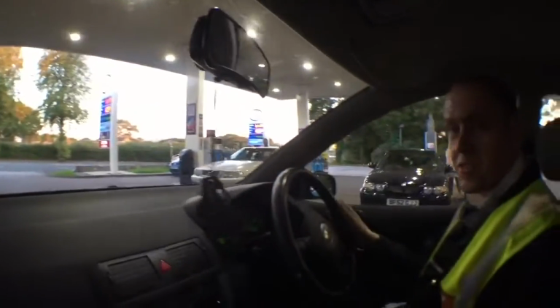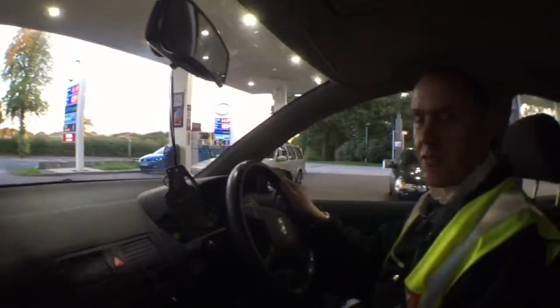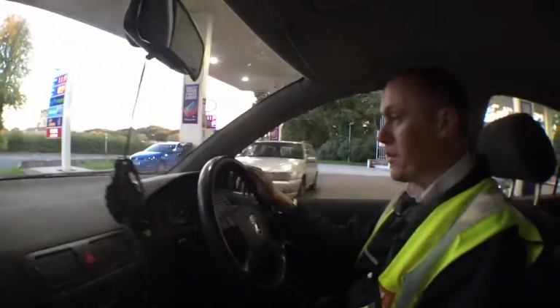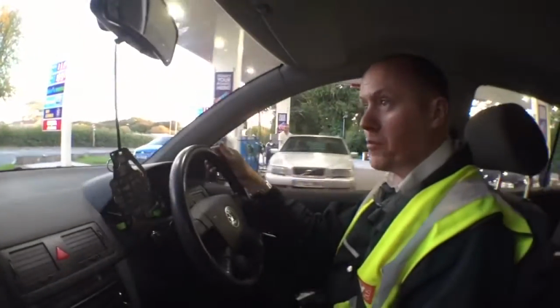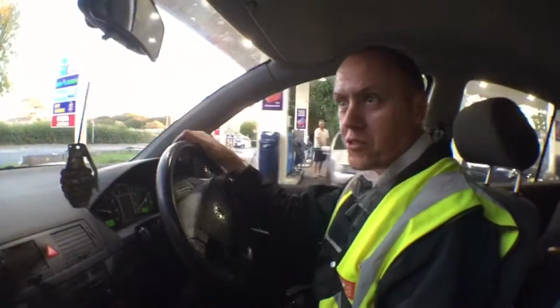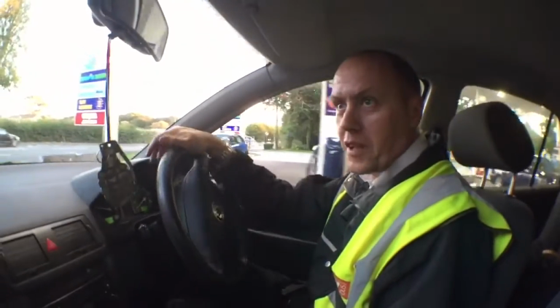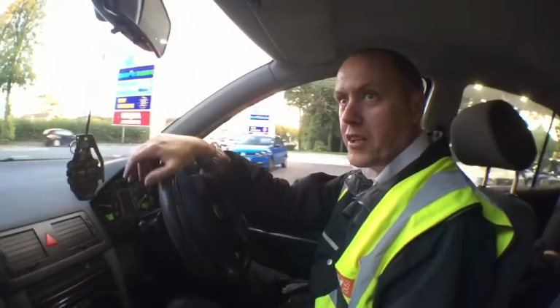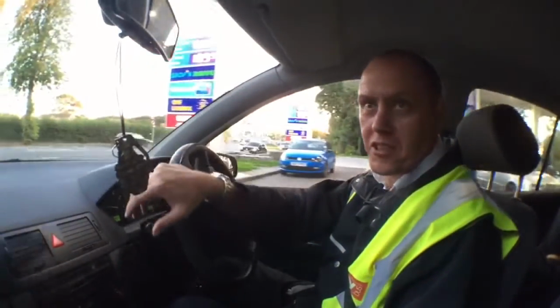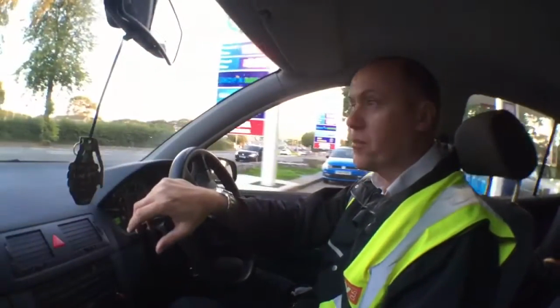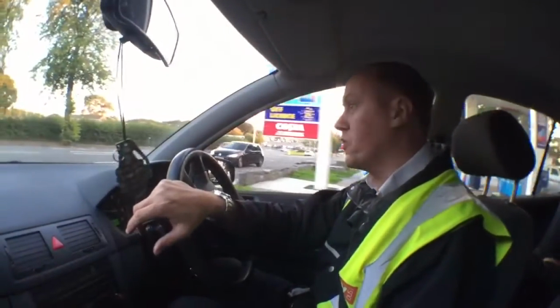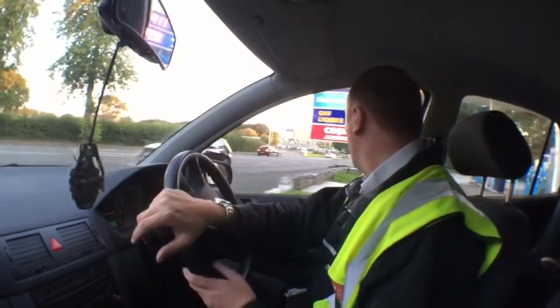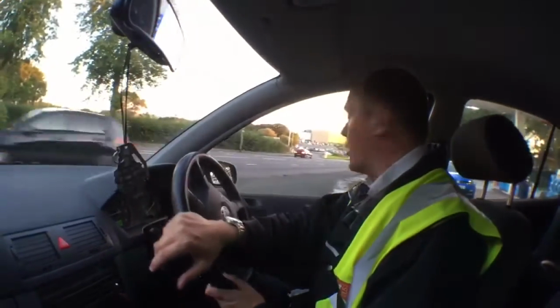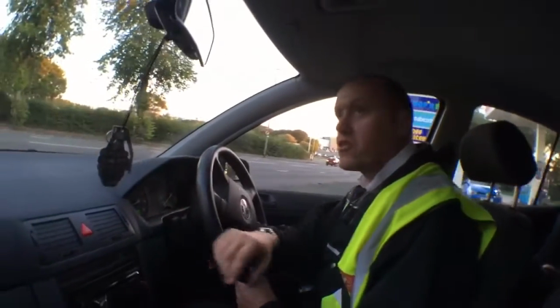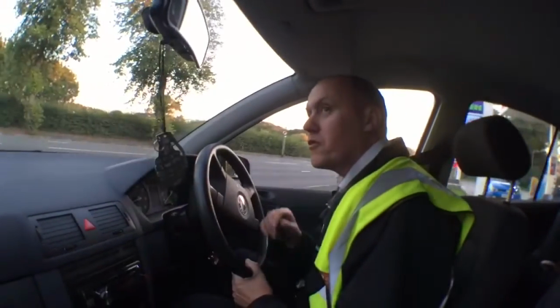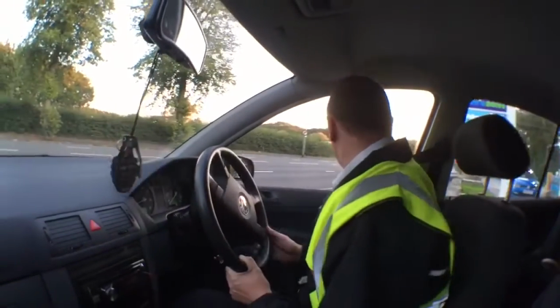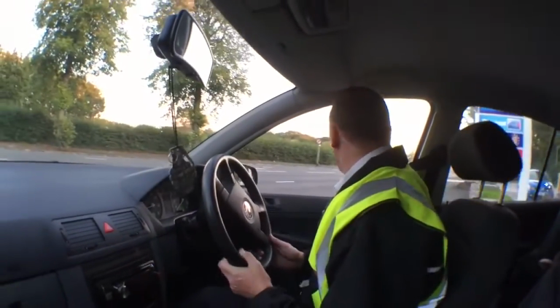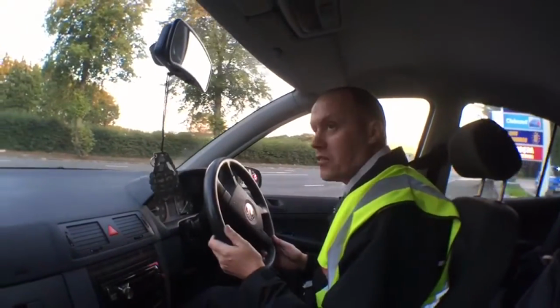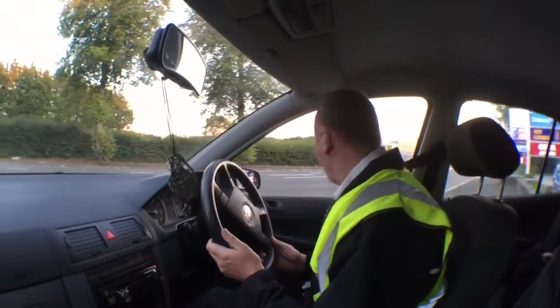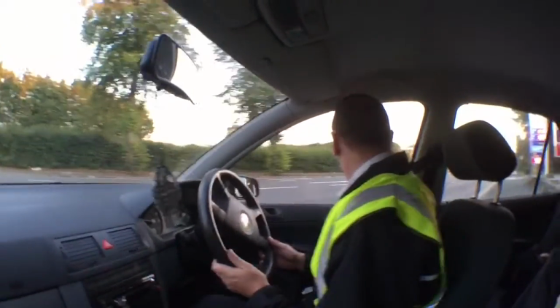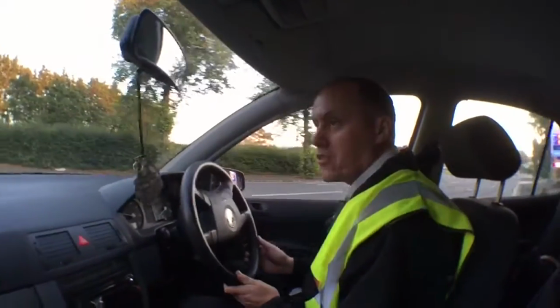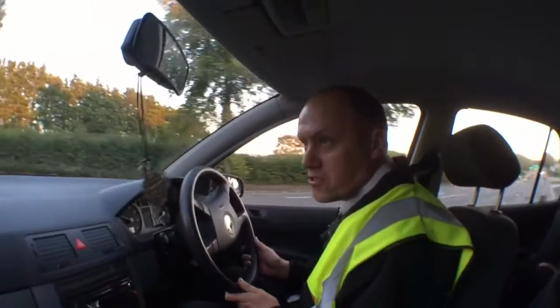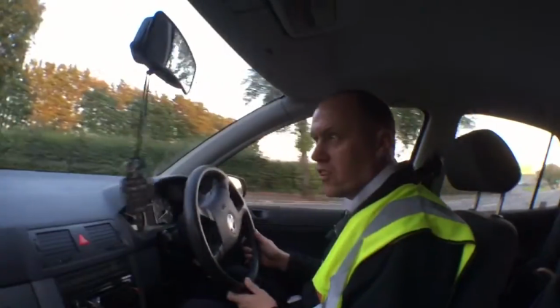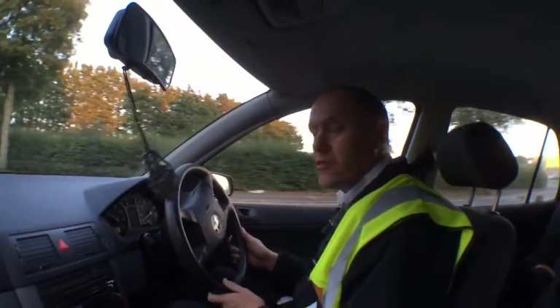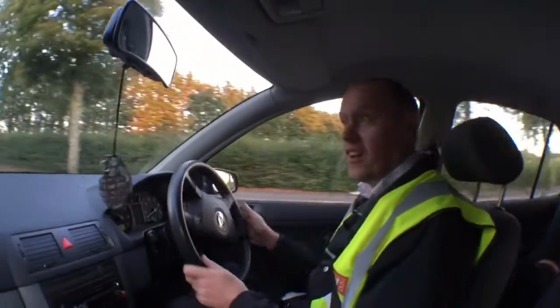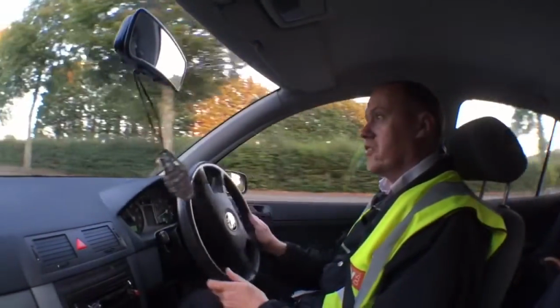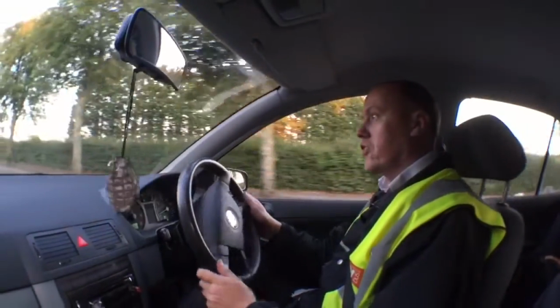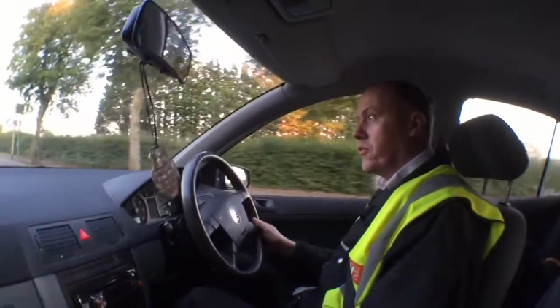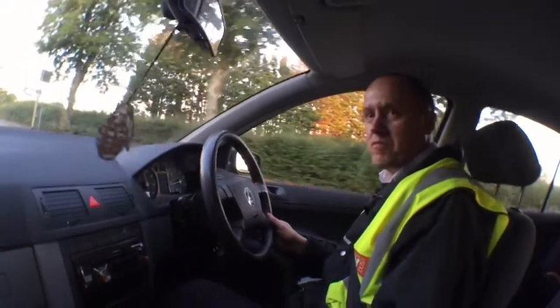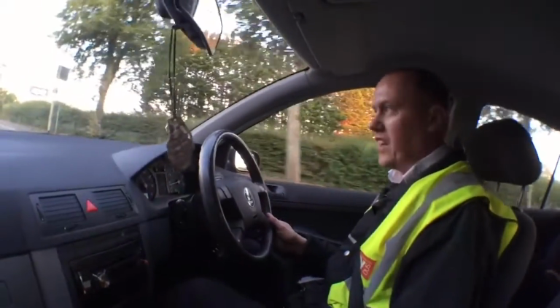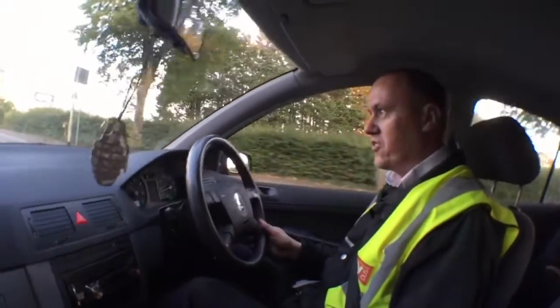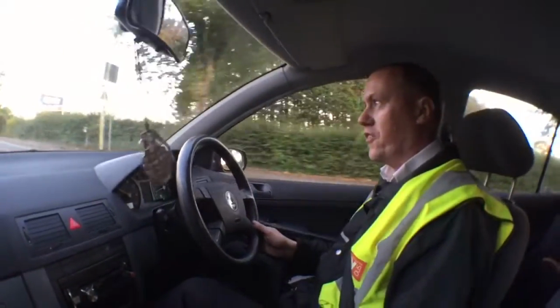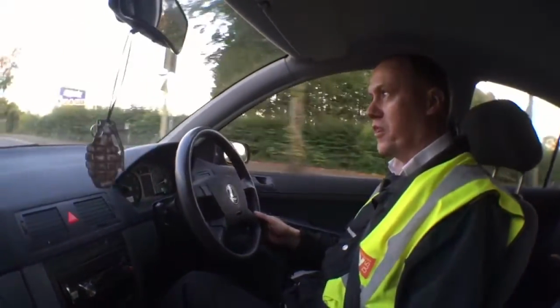Just a little review about the Mark 1 Skoda Fabia for anyone interested in buying one. I've owned this car for about 4 months now and it's one of the best cars I've ever owned. I used to have a Skoda before and this is far, far superior.